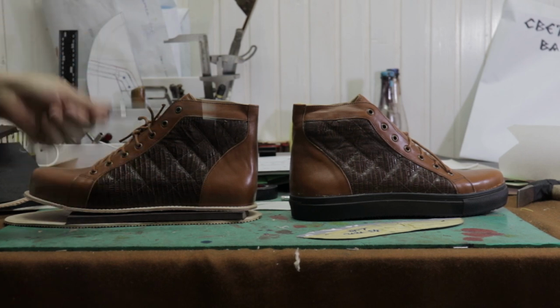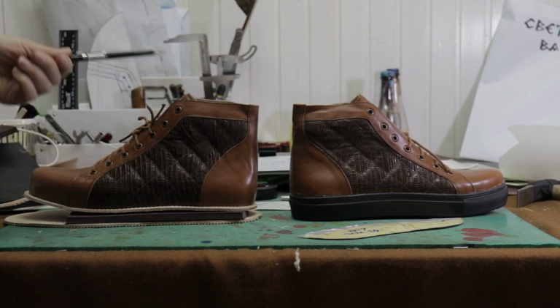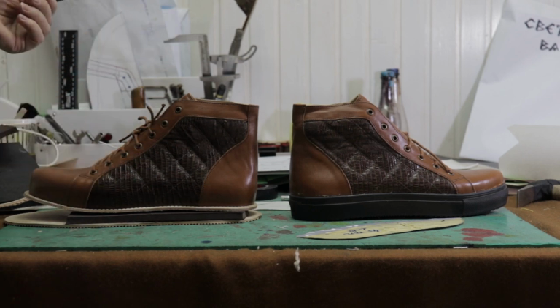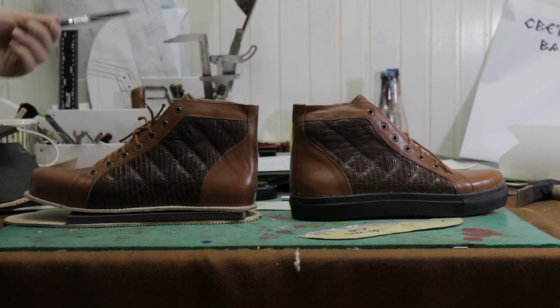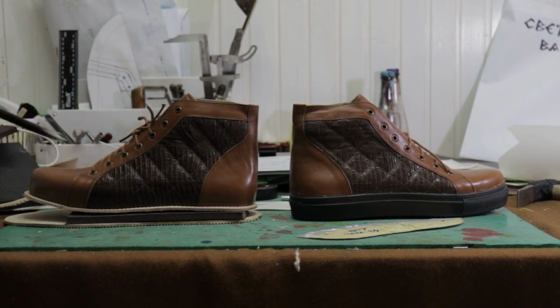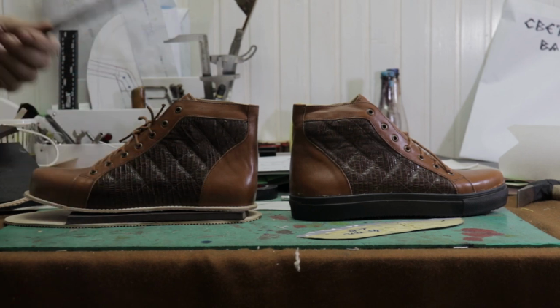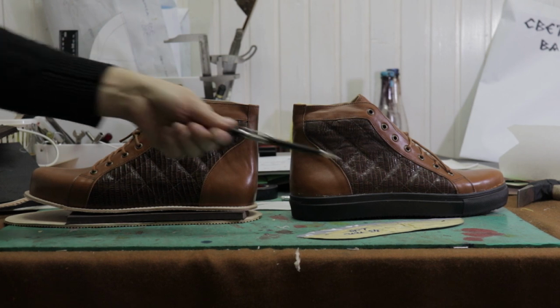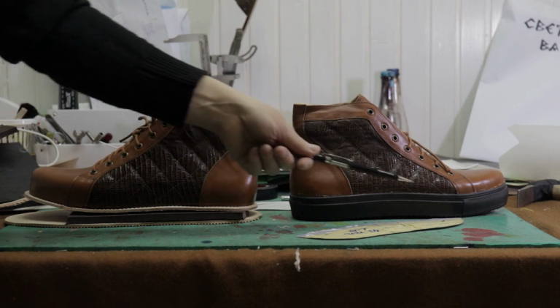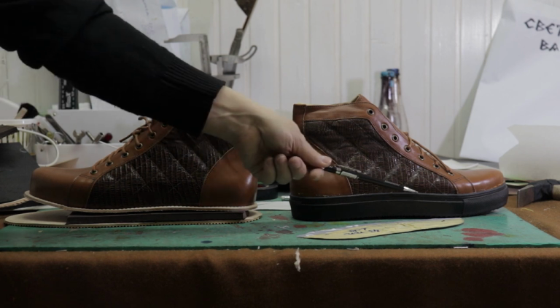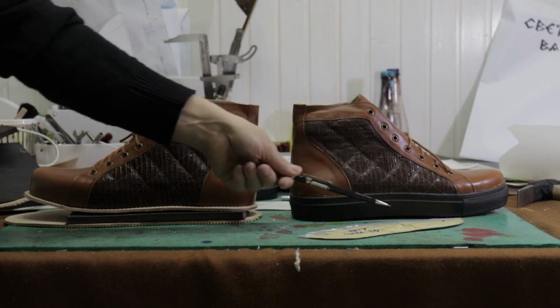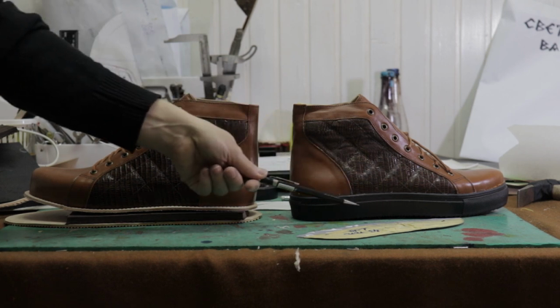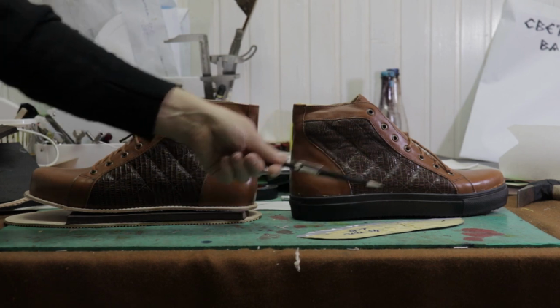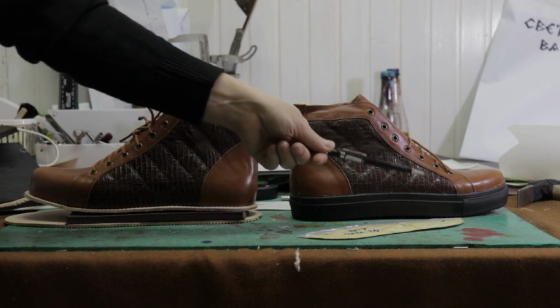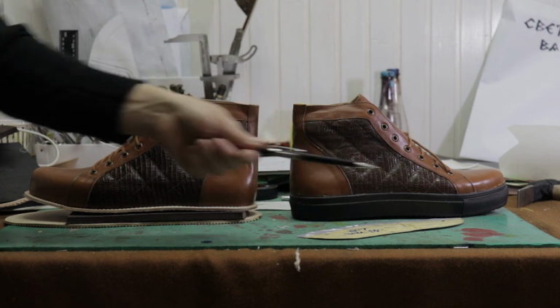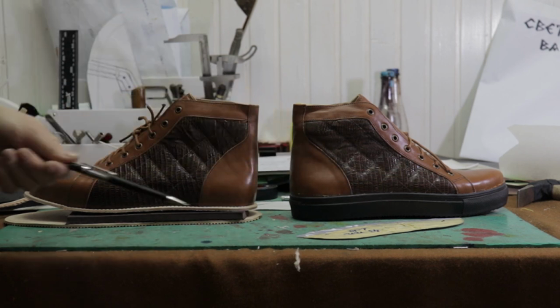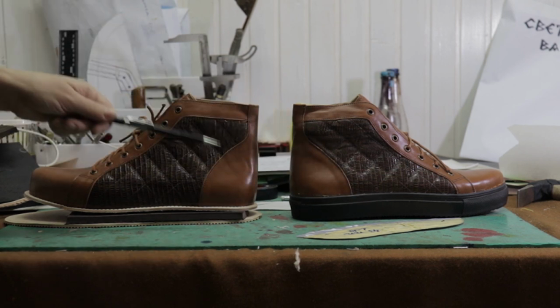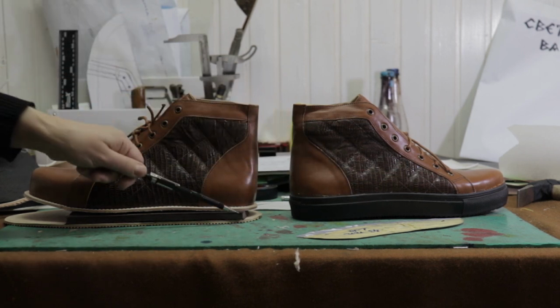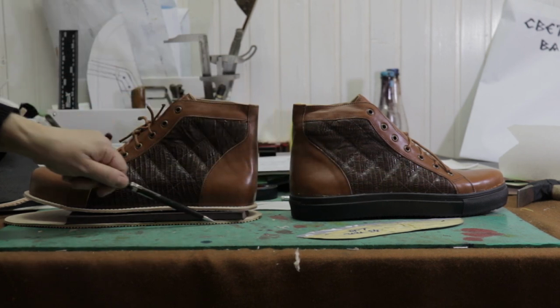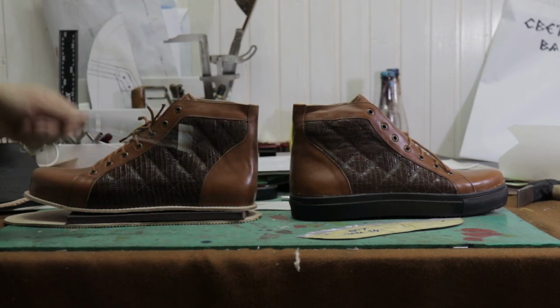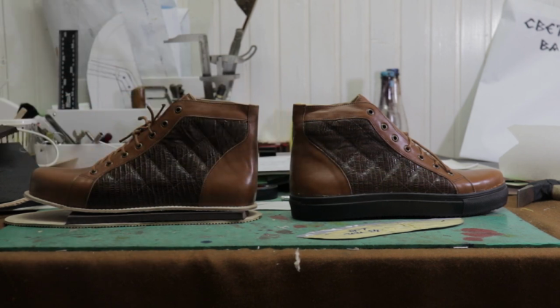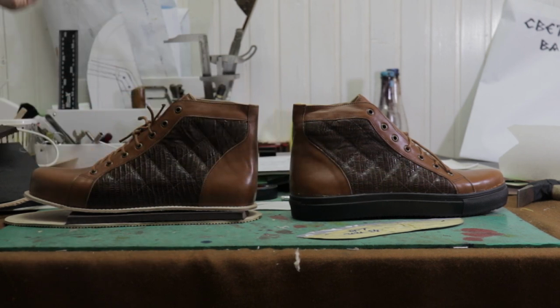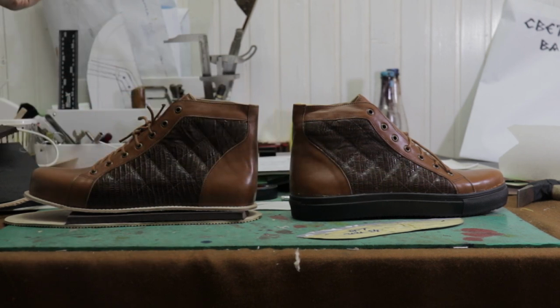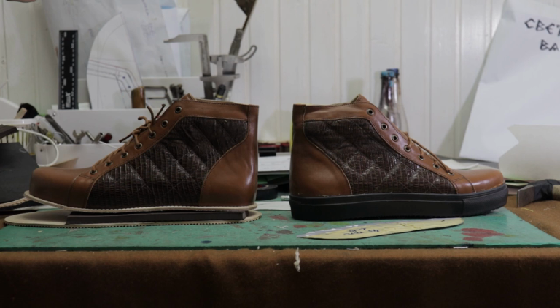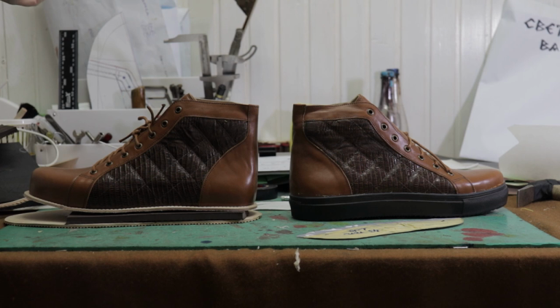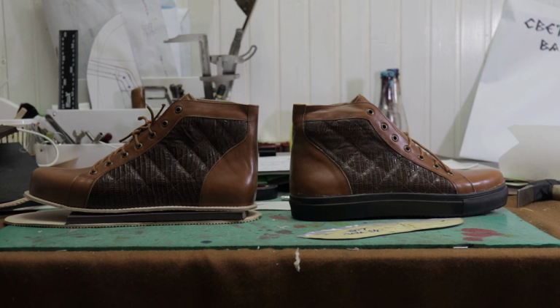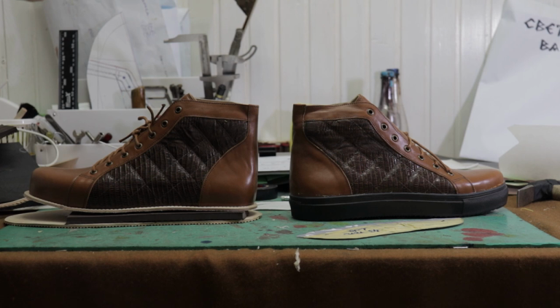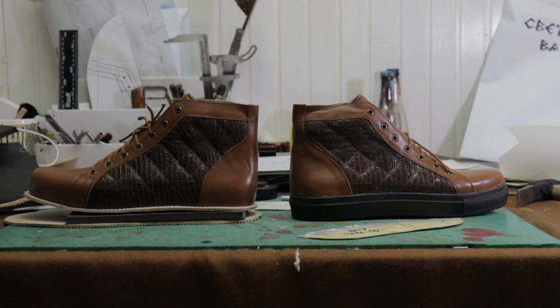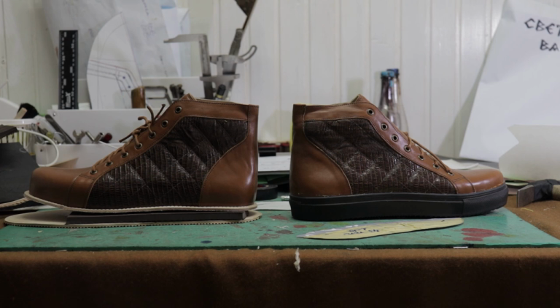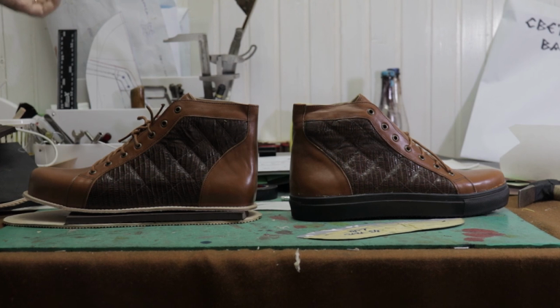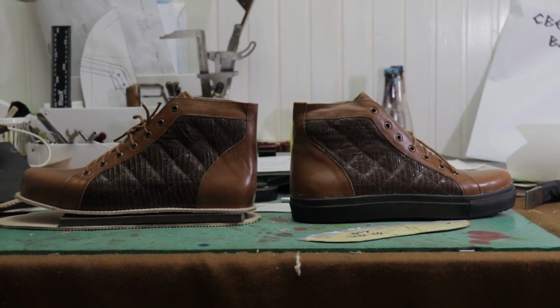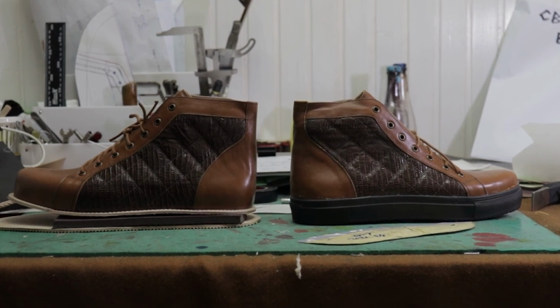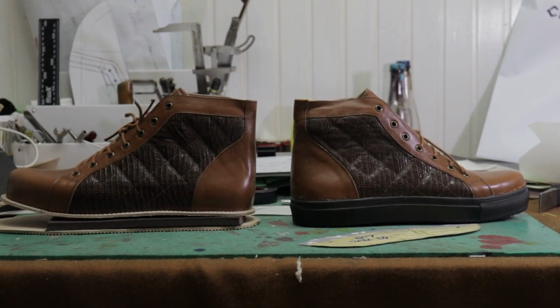Ewa Foam is a great option for you if you cannot find the special Vans soles. So you have this option, and it's very easy to buy these materials in any local store.